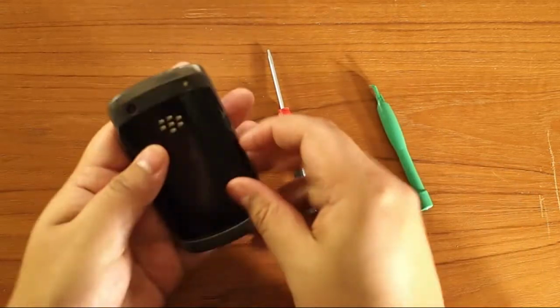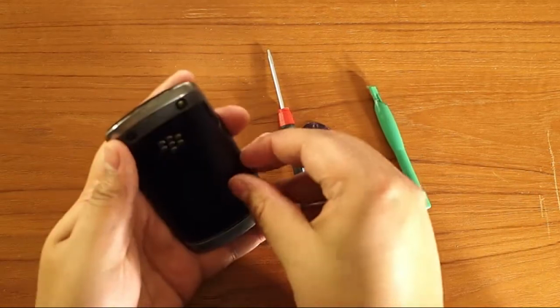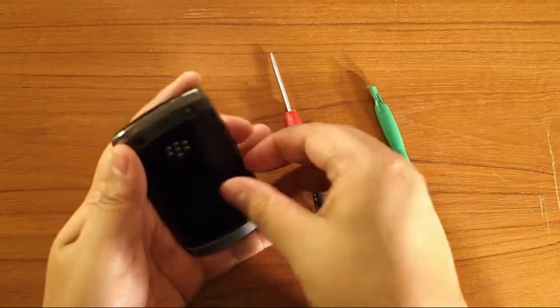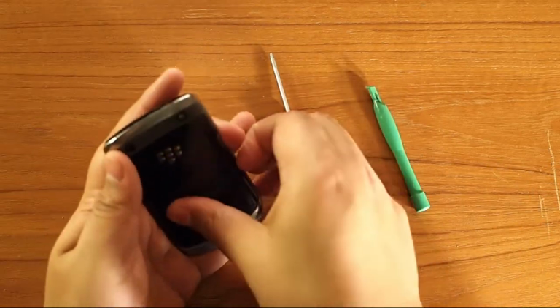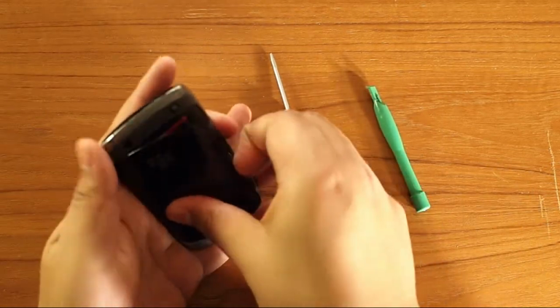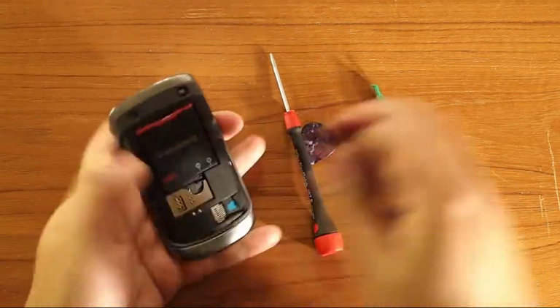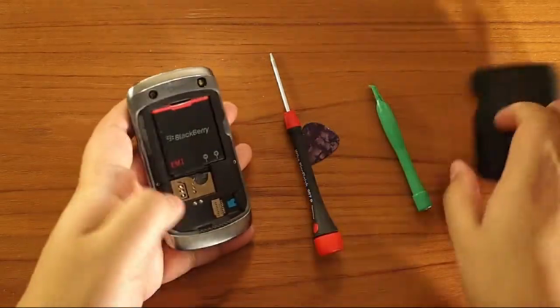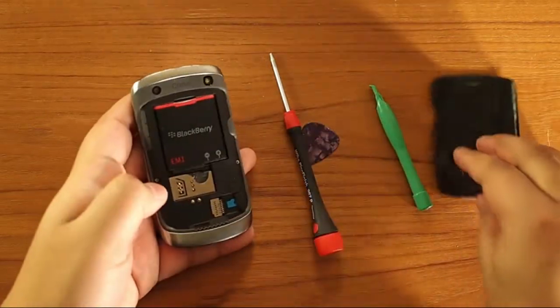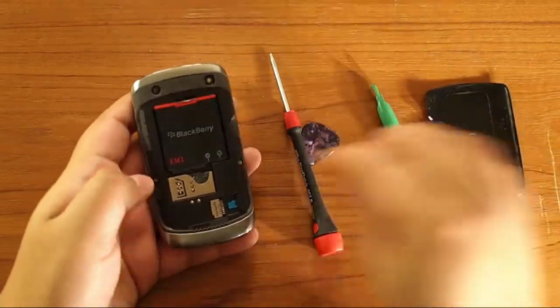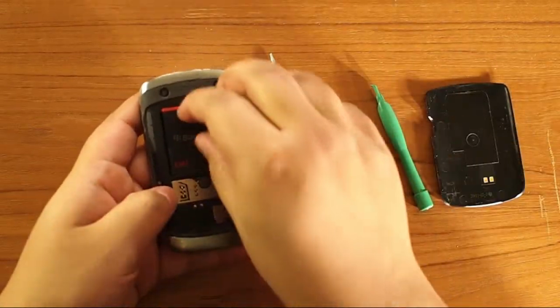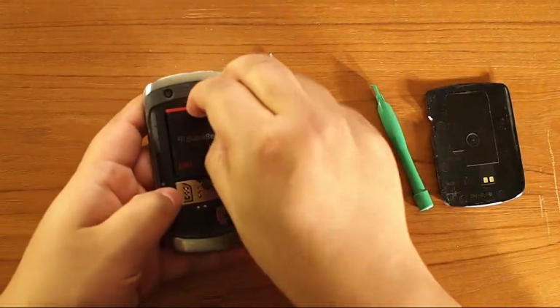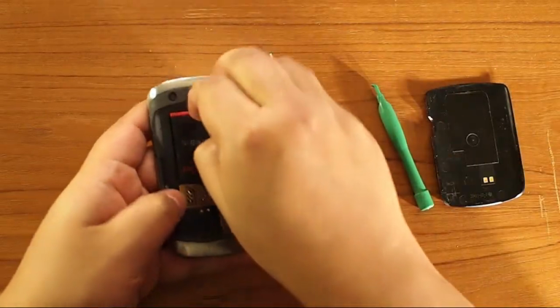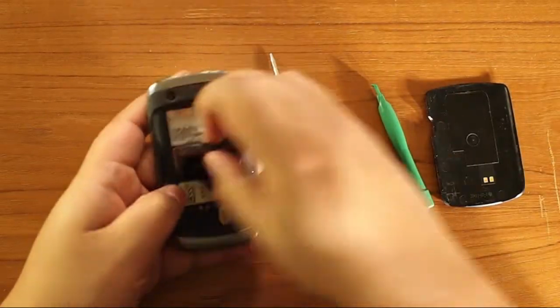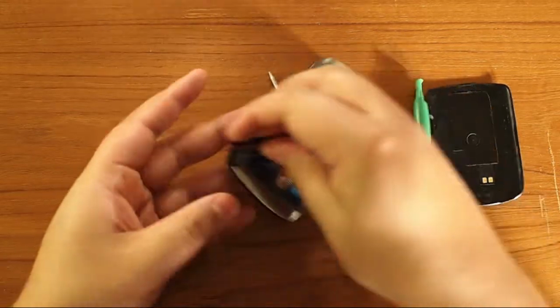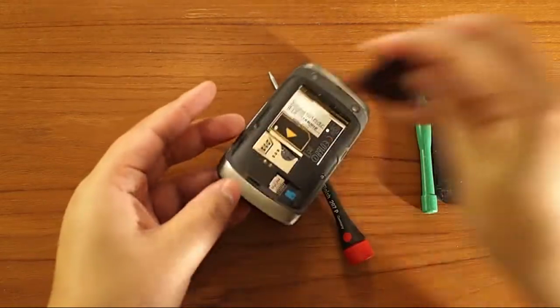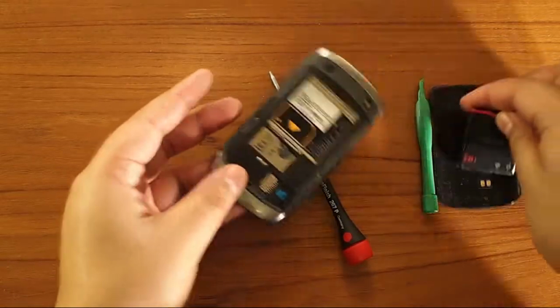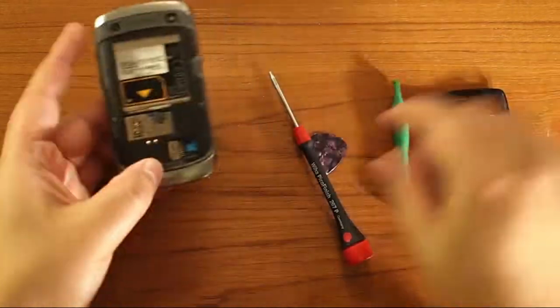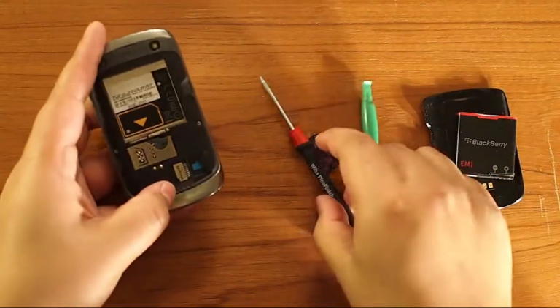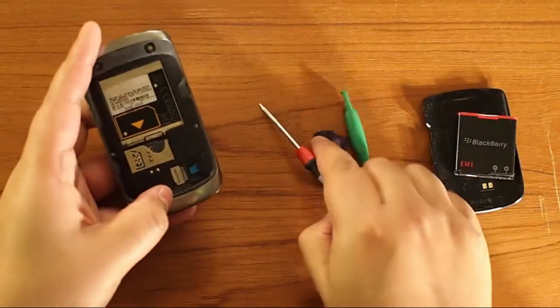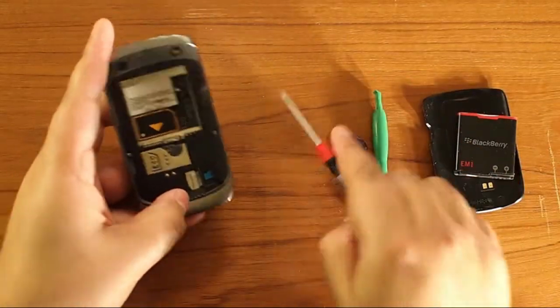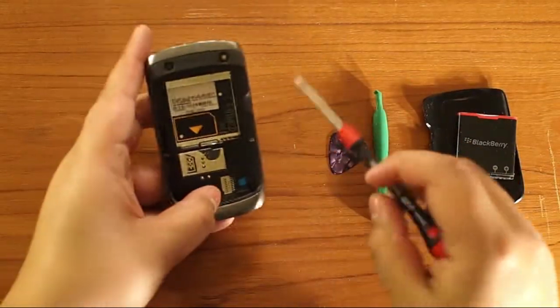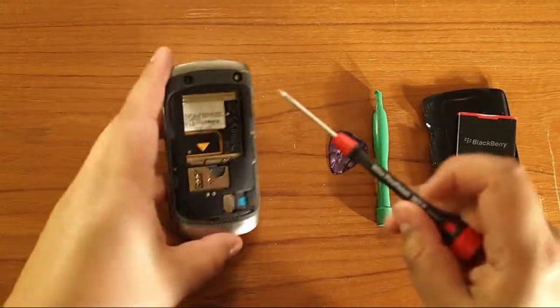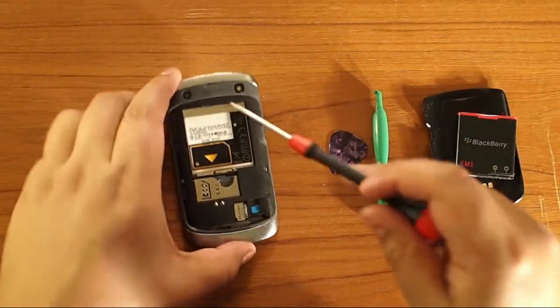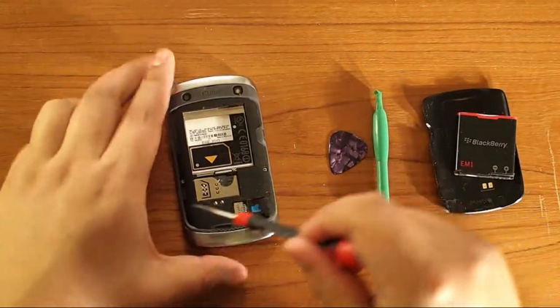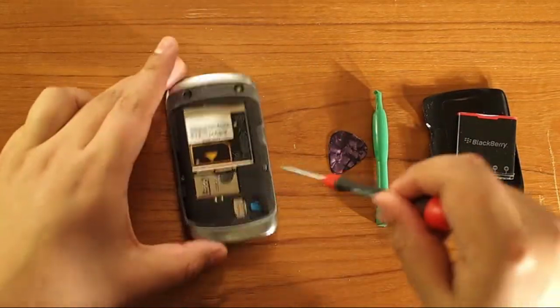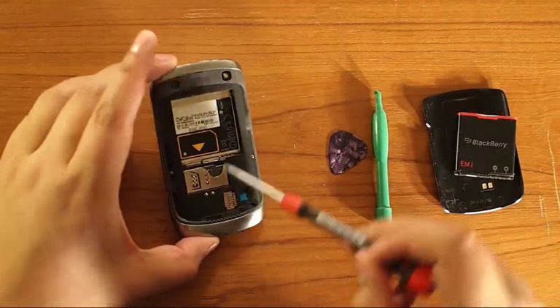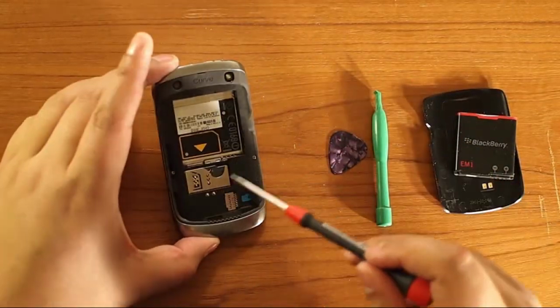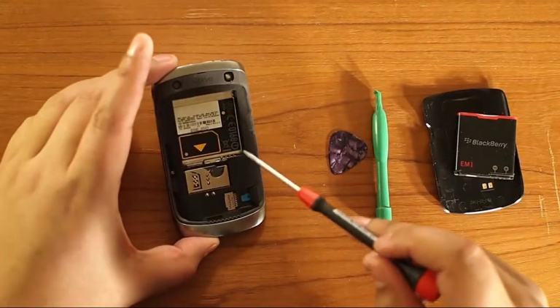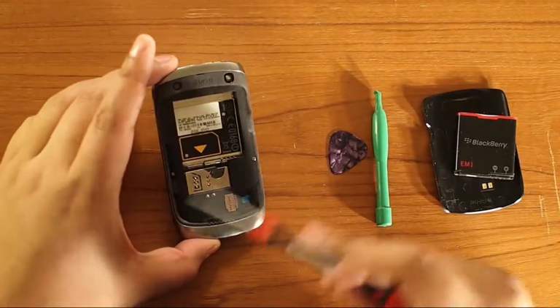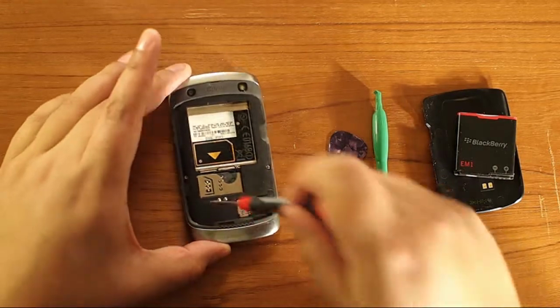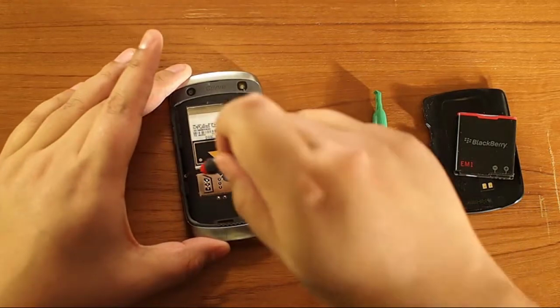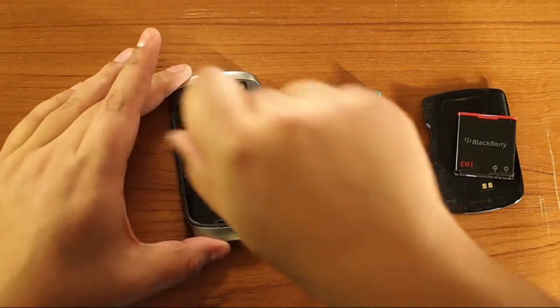First we'll take the battery out. There are two screws in the back — take those out right away.